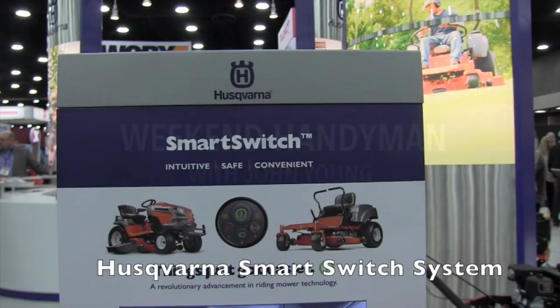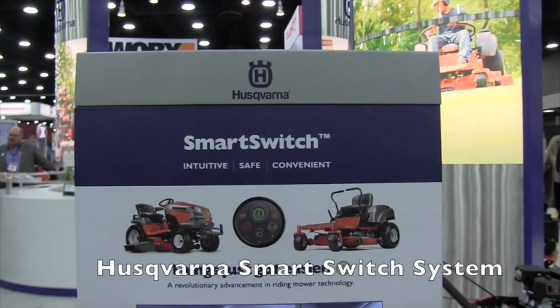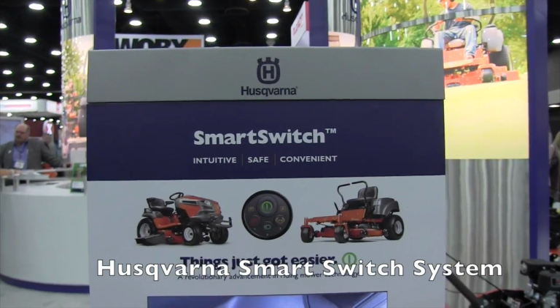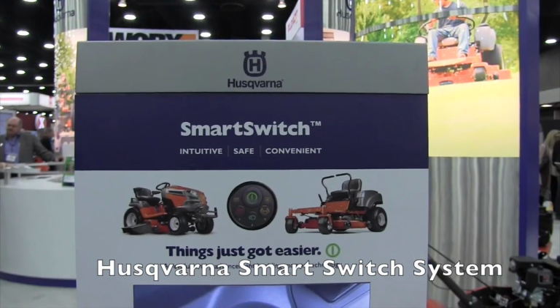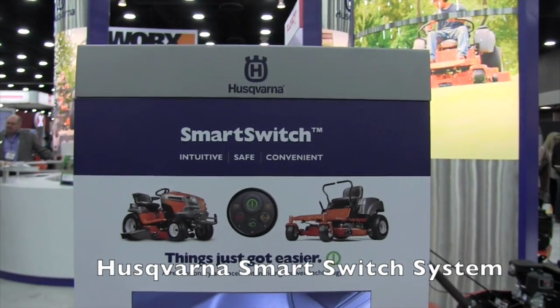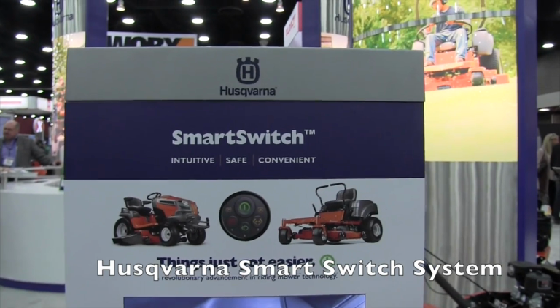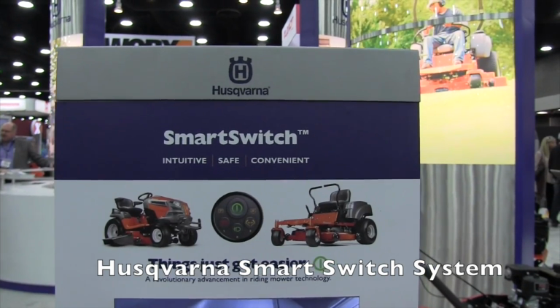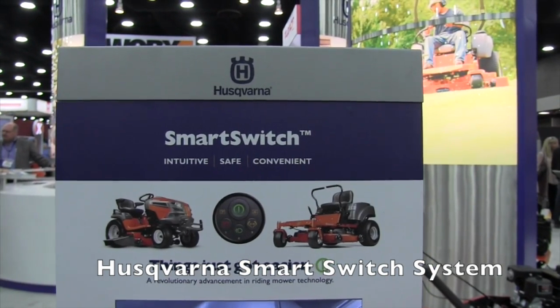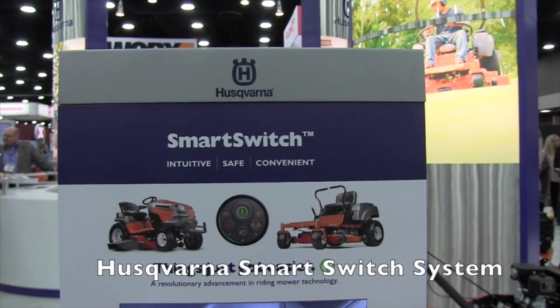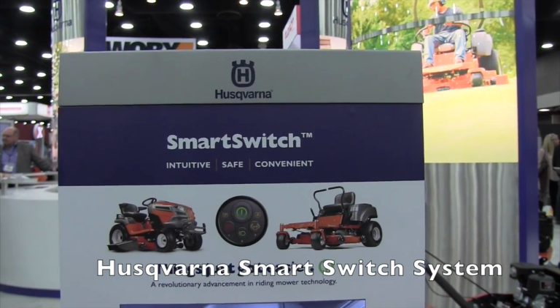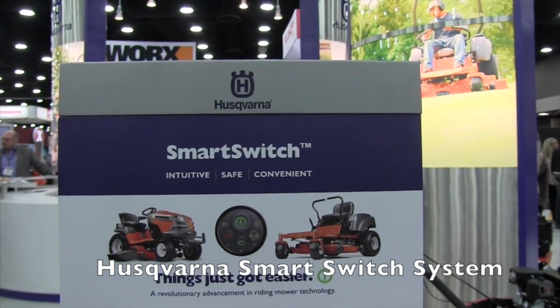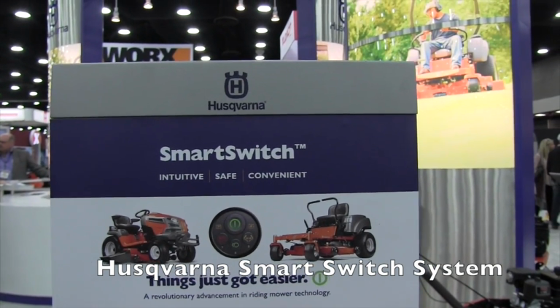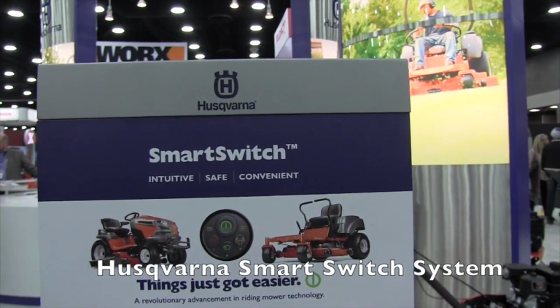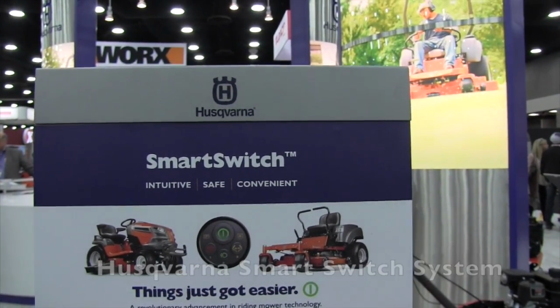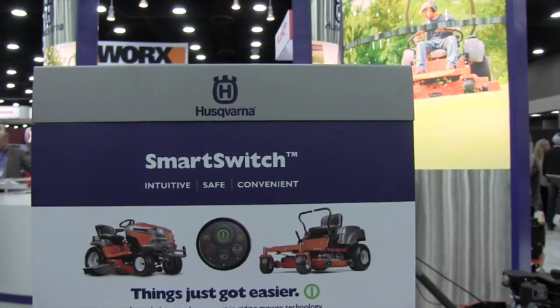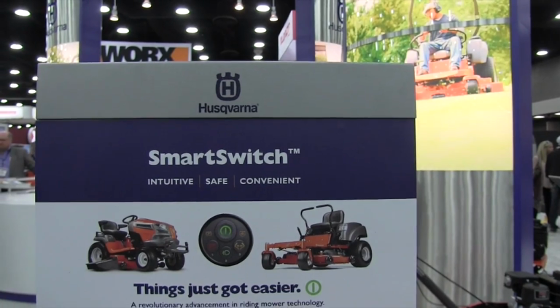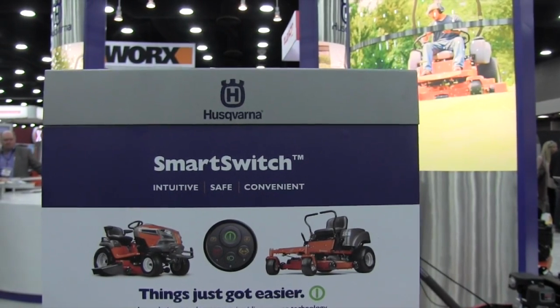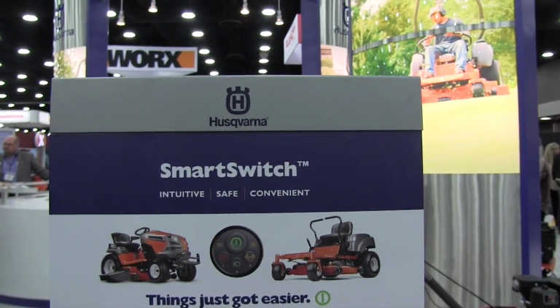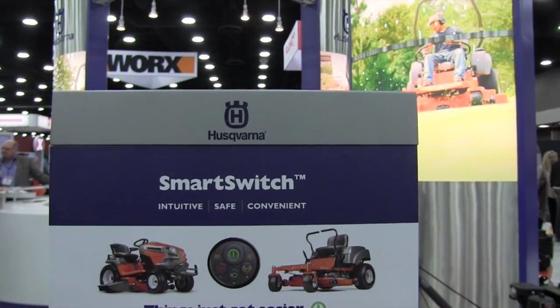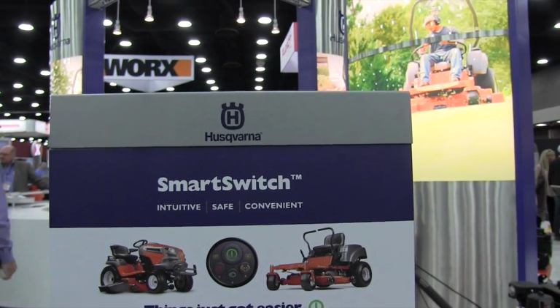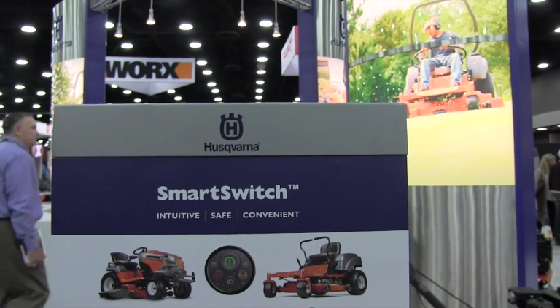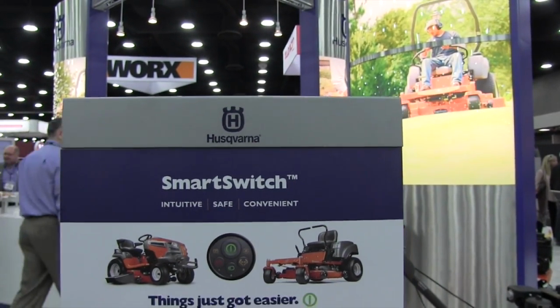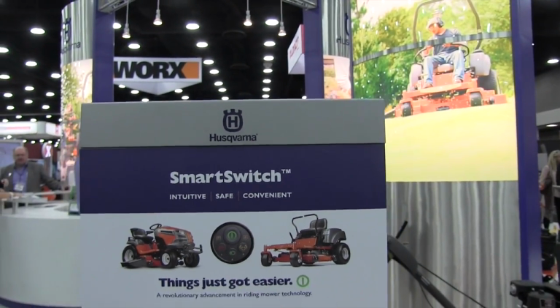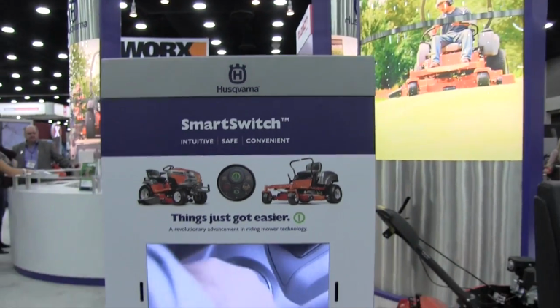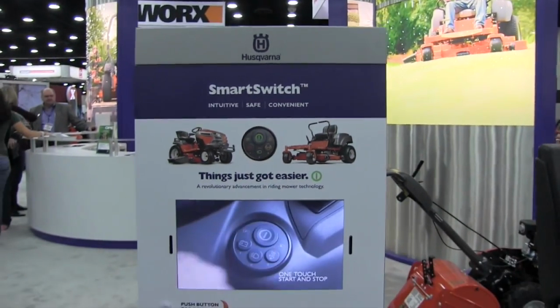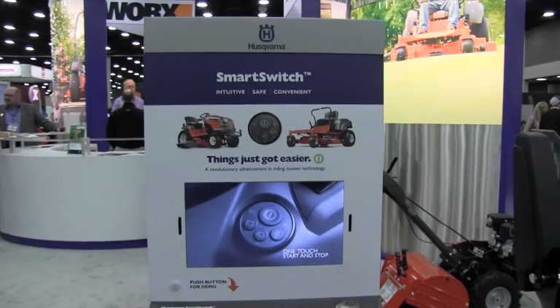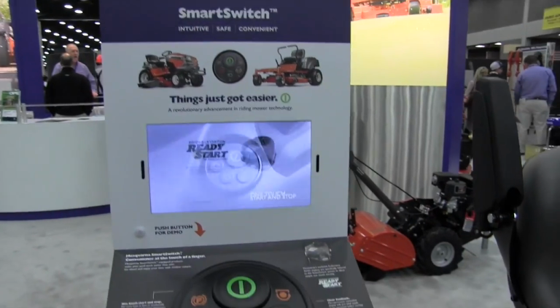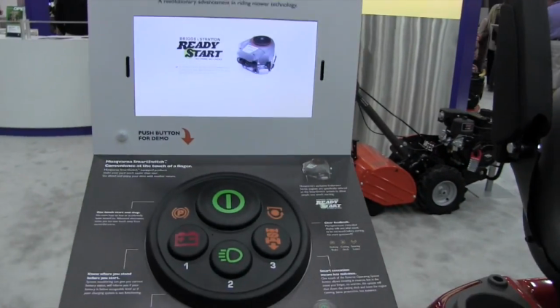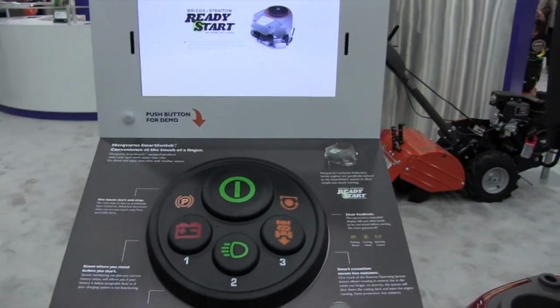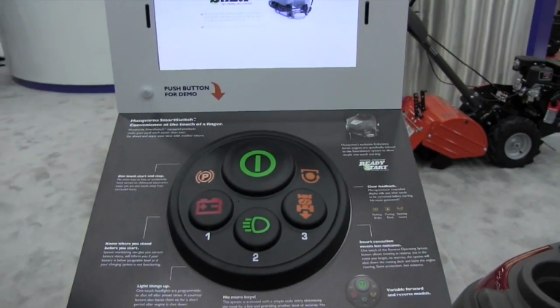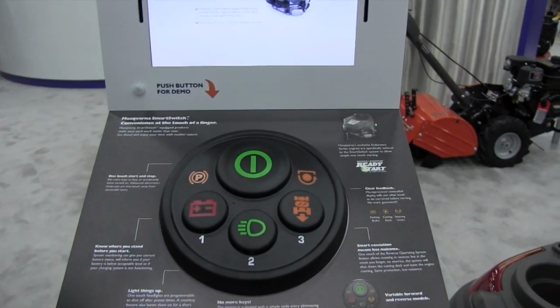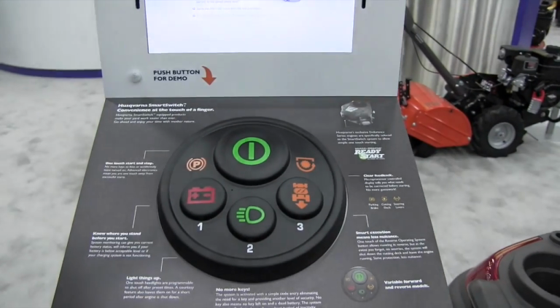This is John Young with The Weekend Handyman and we are at the GIE show here in Louisville, Kentucky looking at some of the cool things. We're at the Husqvarna booth right now looking at the smart switch system — you've got to check this out. I've got Sean here. Sean, tell us a little bit more about this smart switch system.